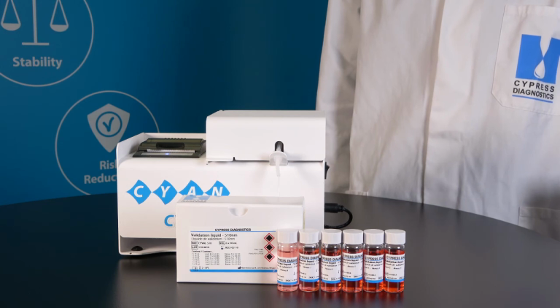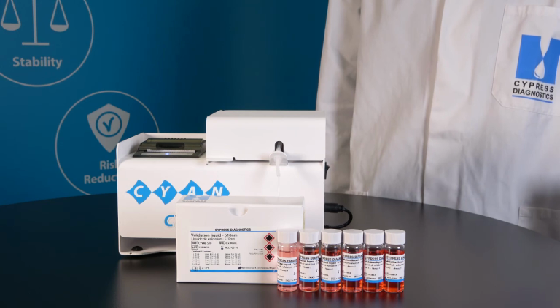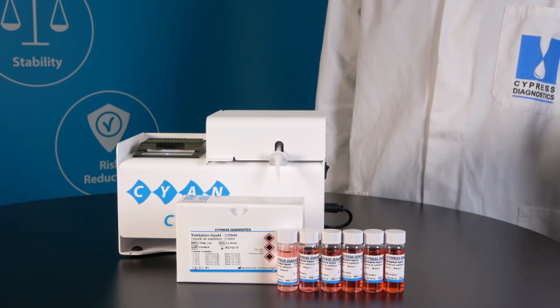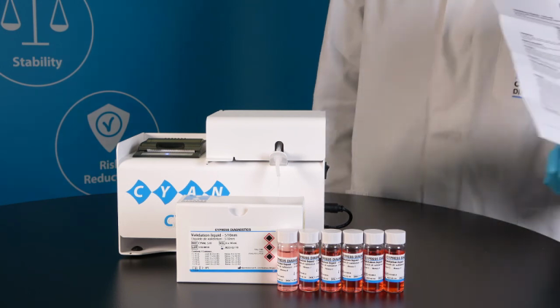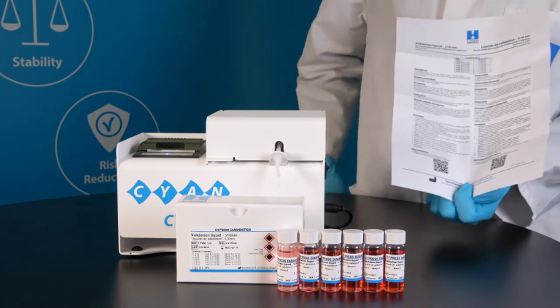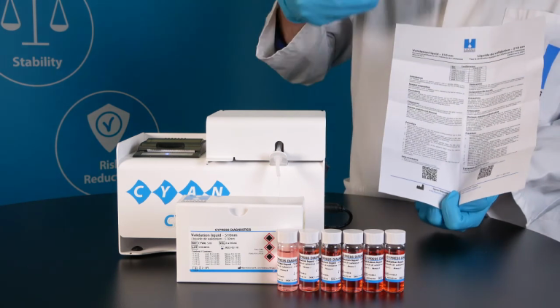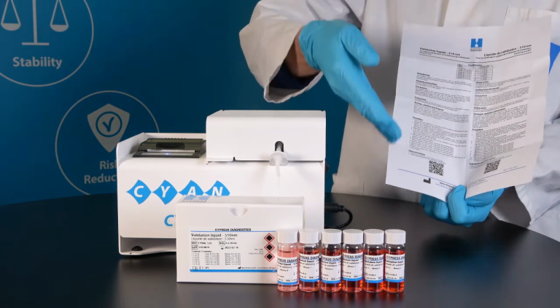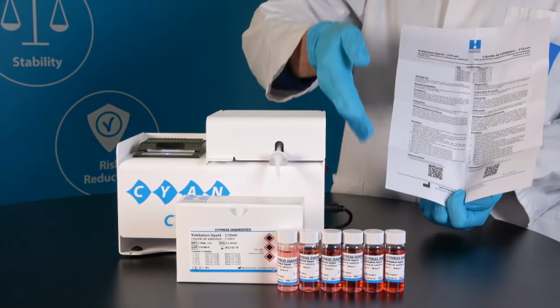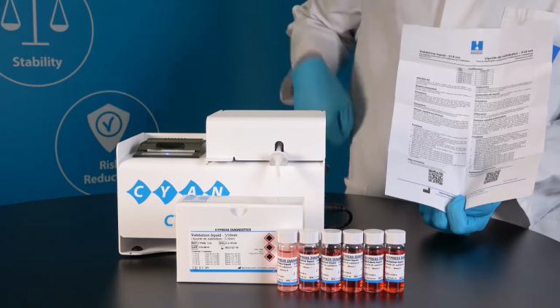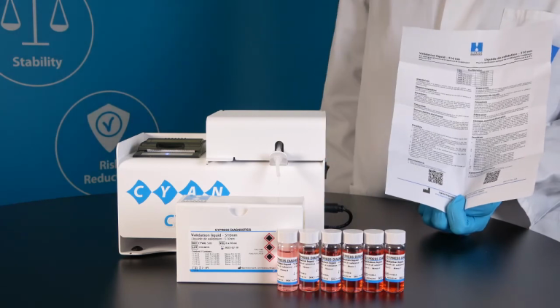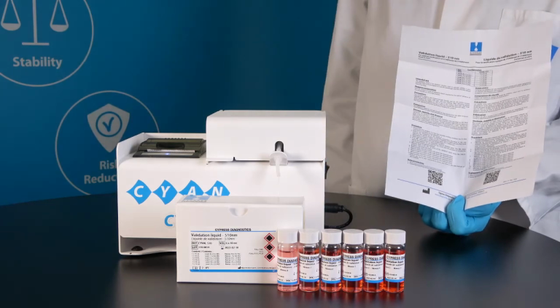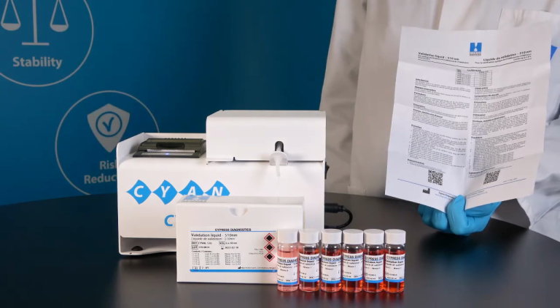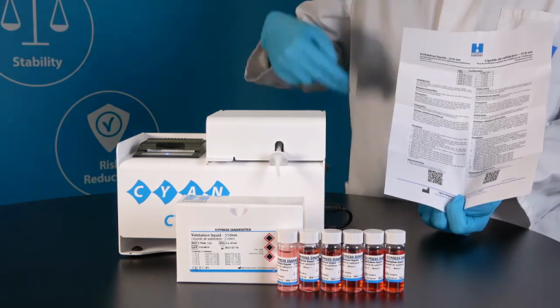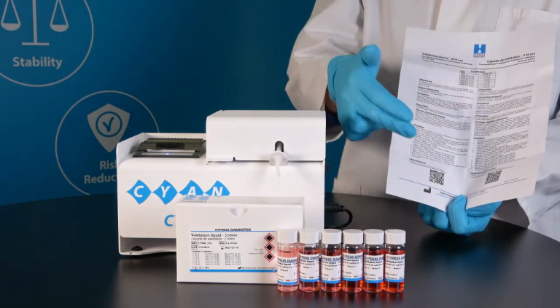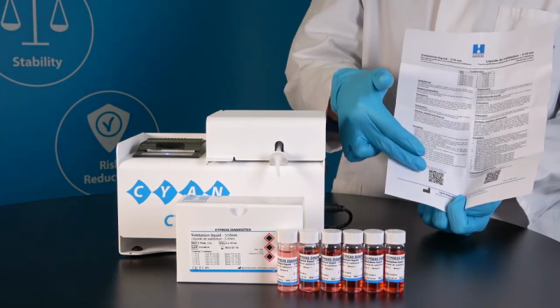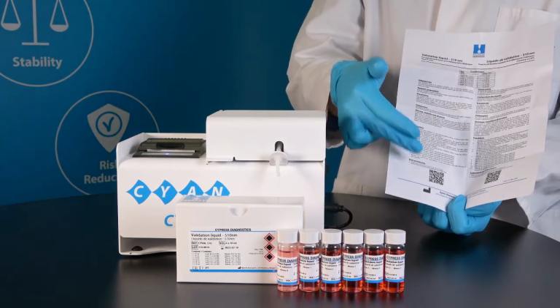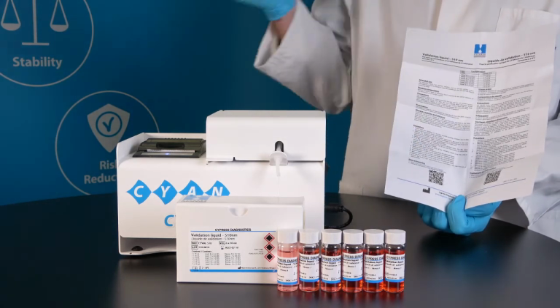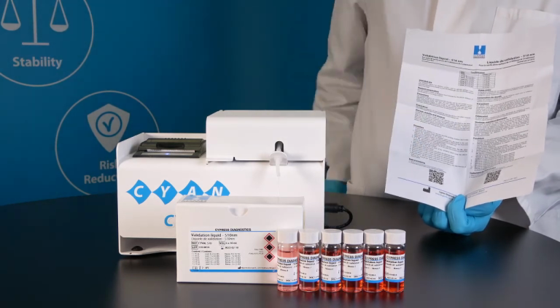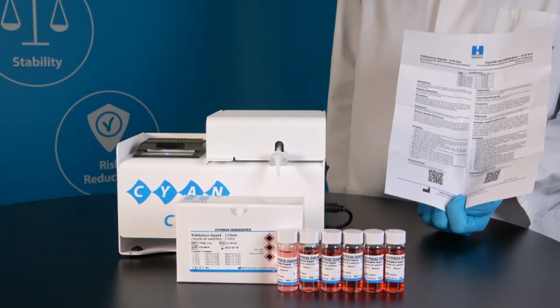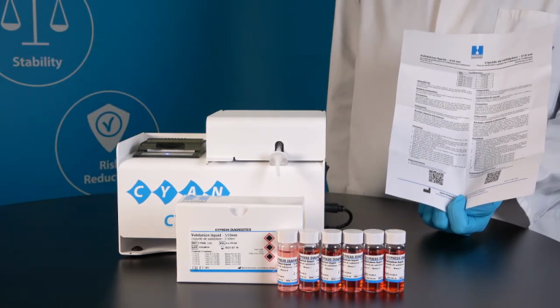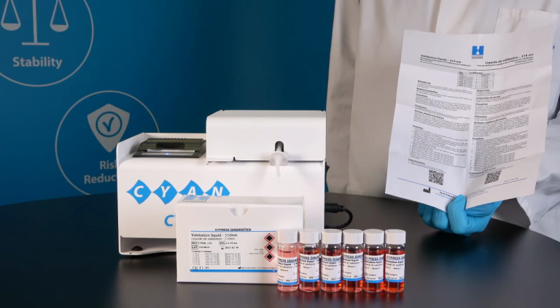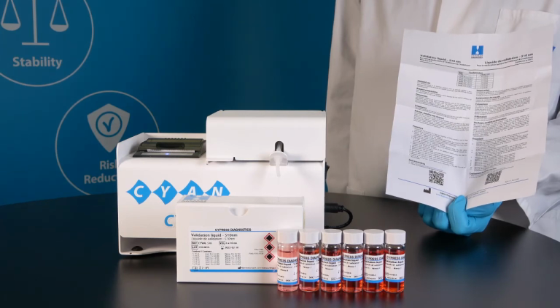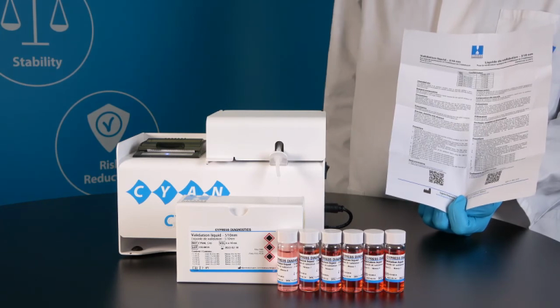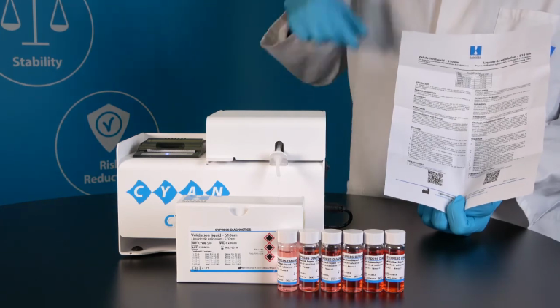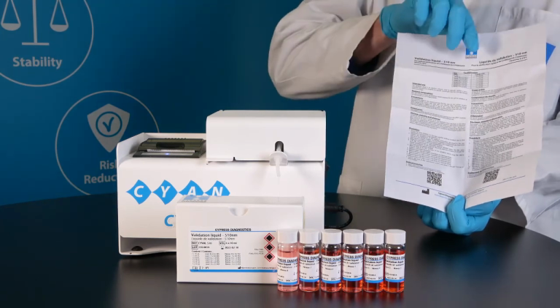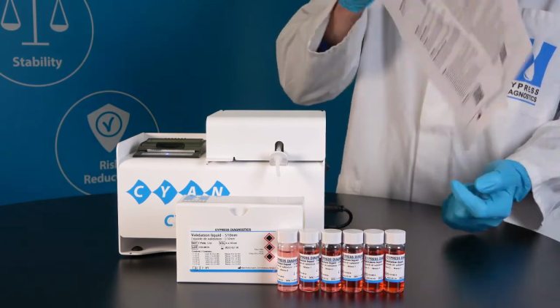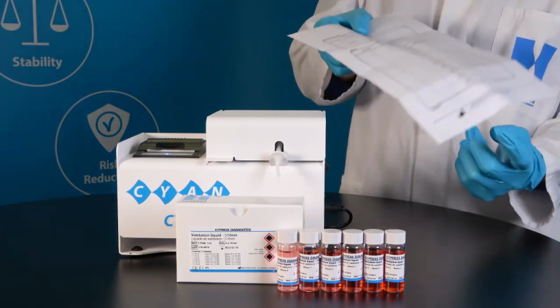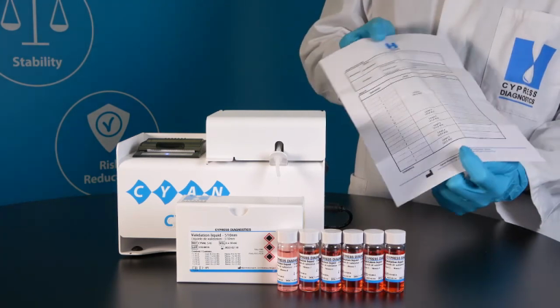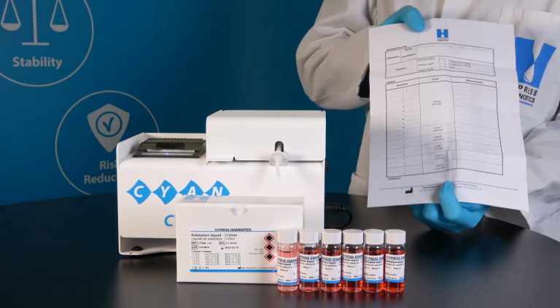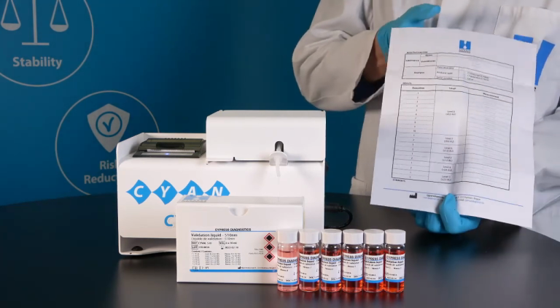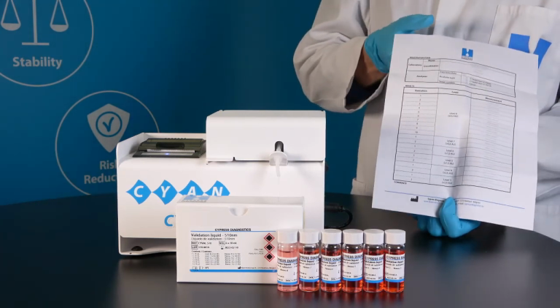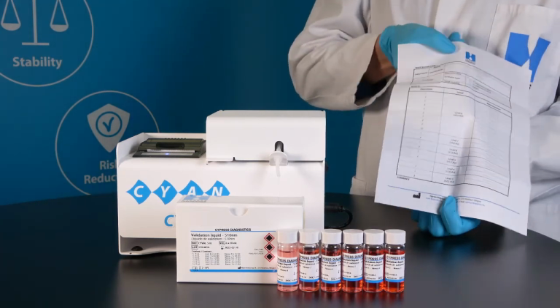Besides the liquid, each kit contains an instruction on how to perform the procedure, a QR code to the form to report the results, and a form to fill in the results at the back of the procedure.